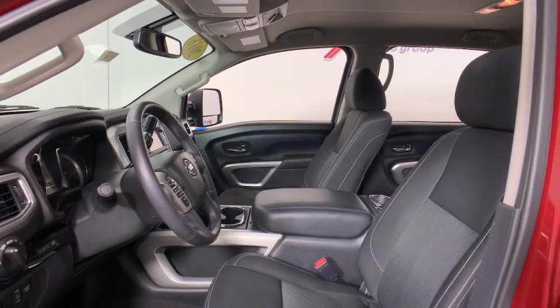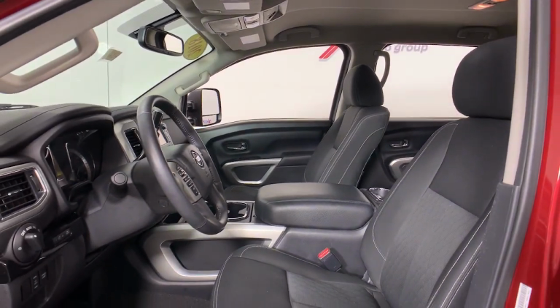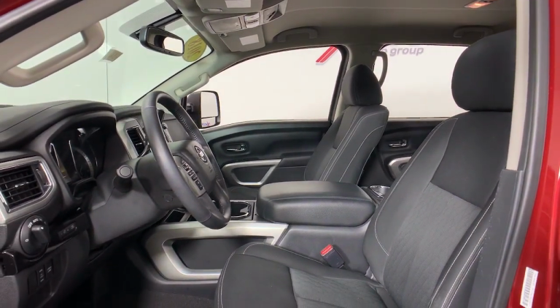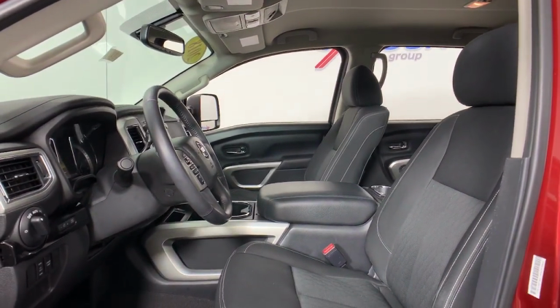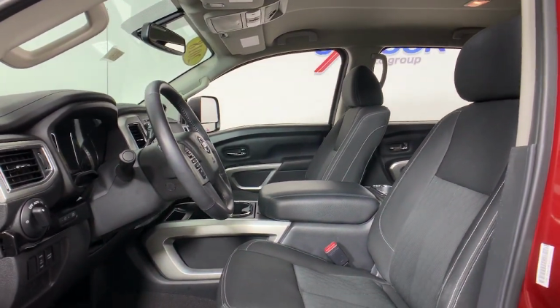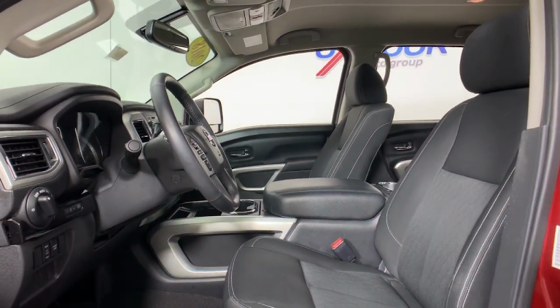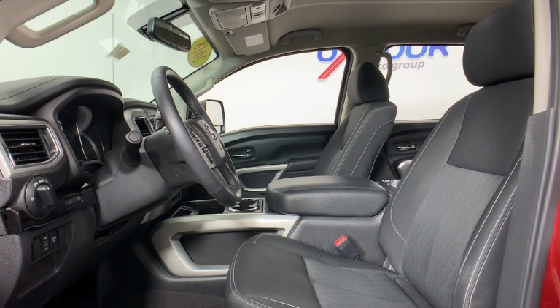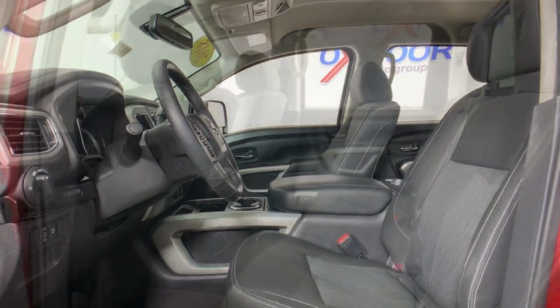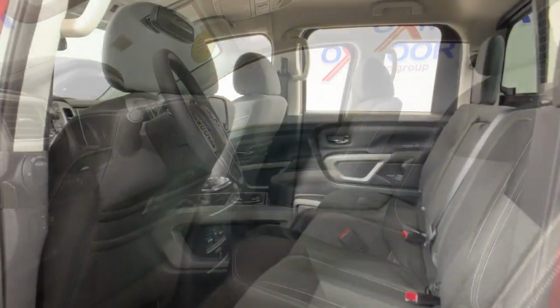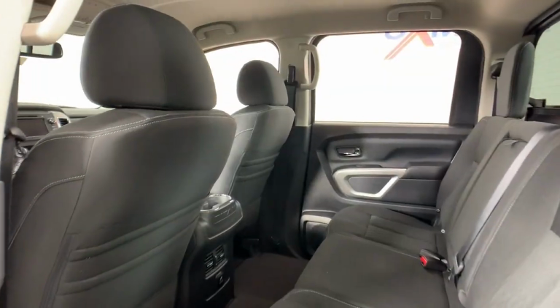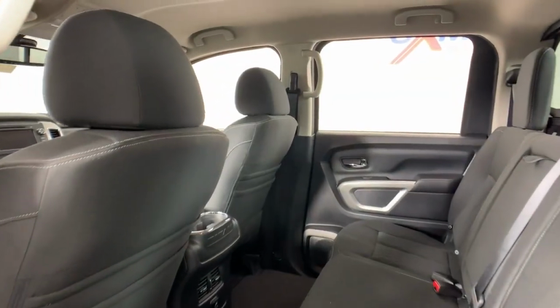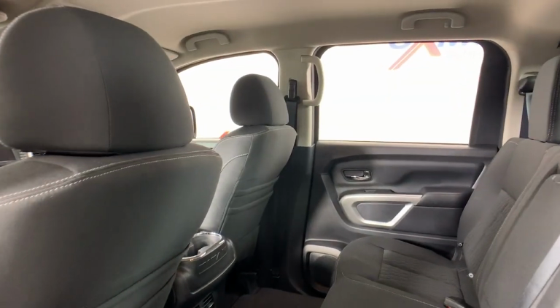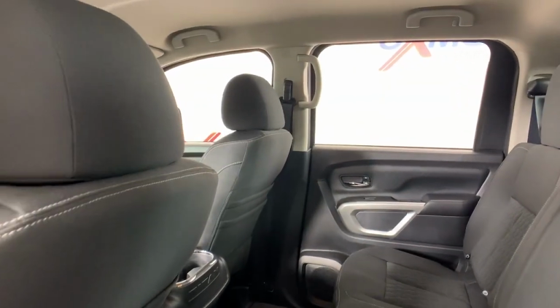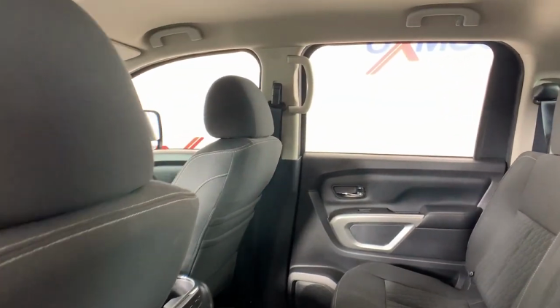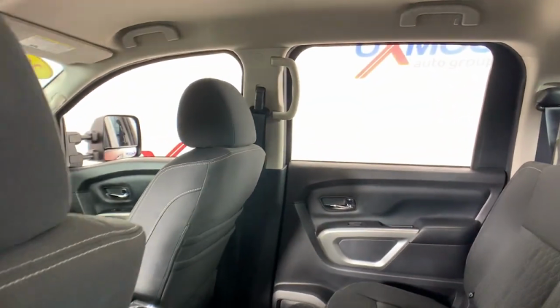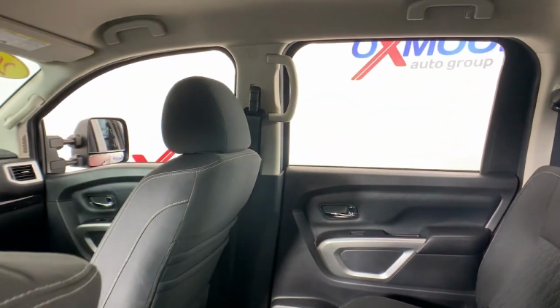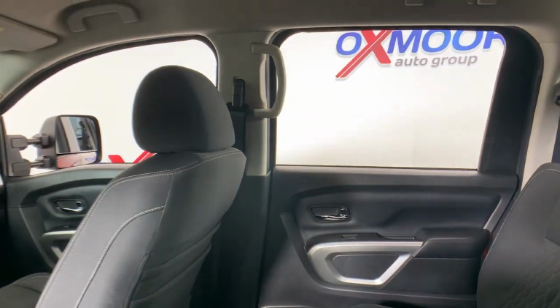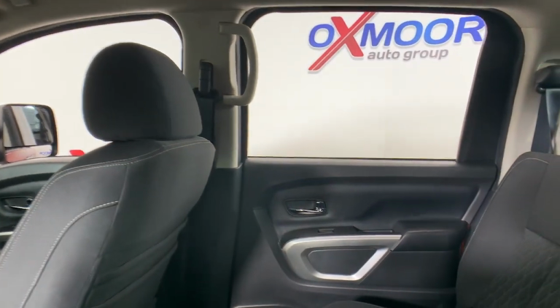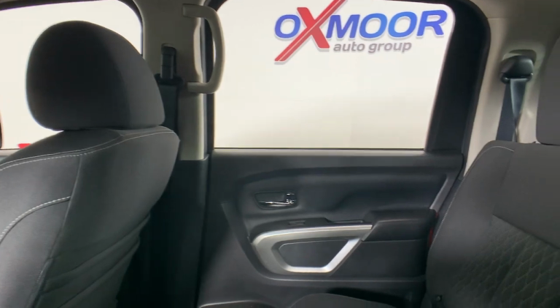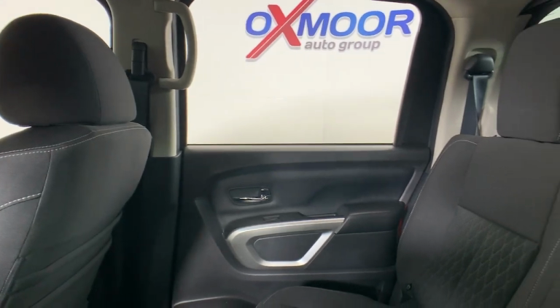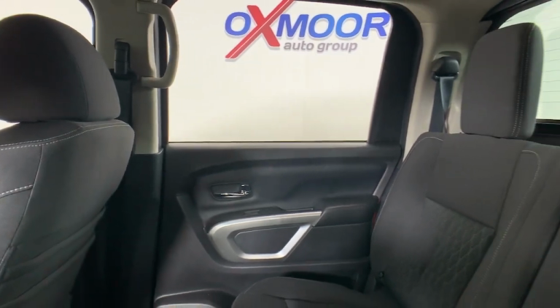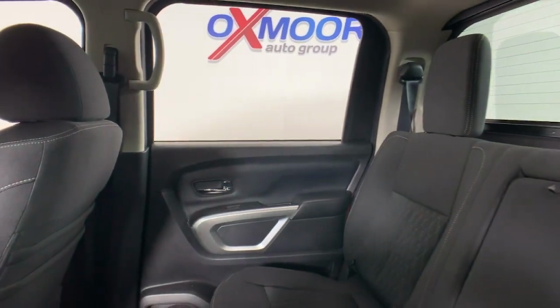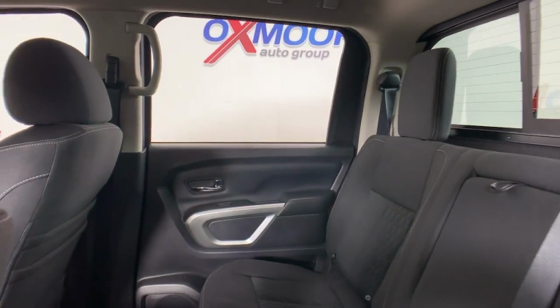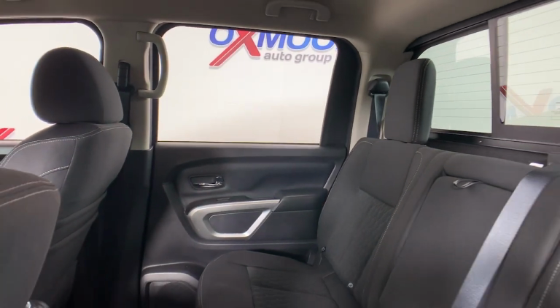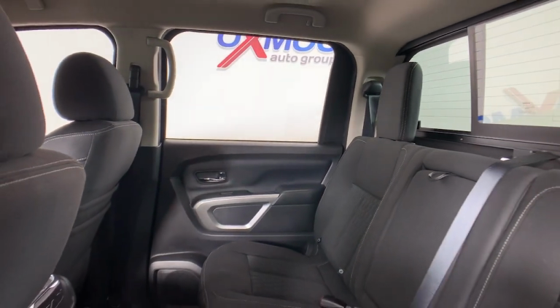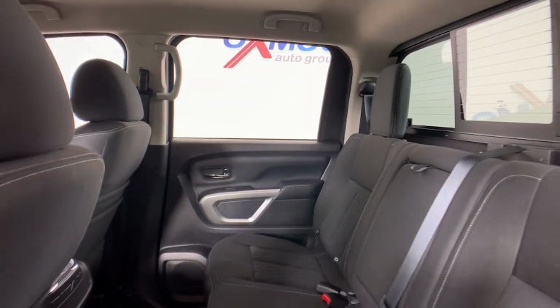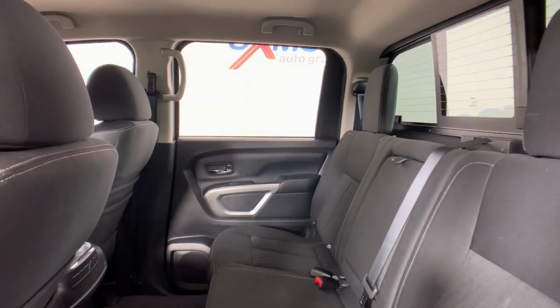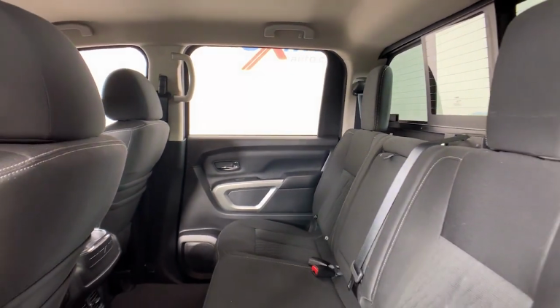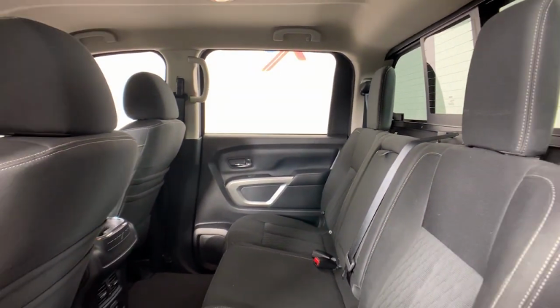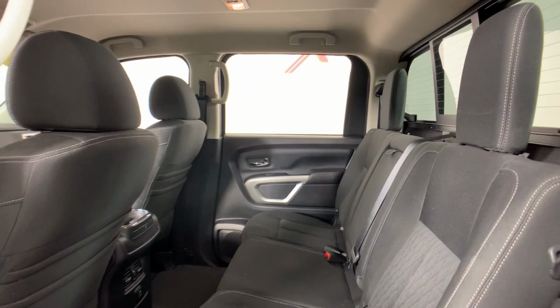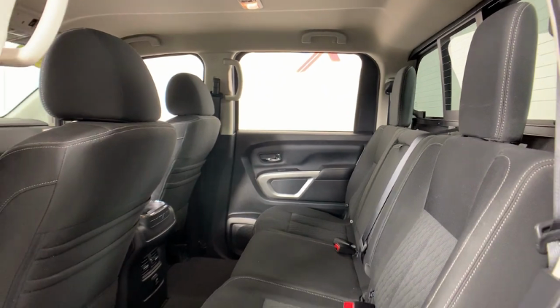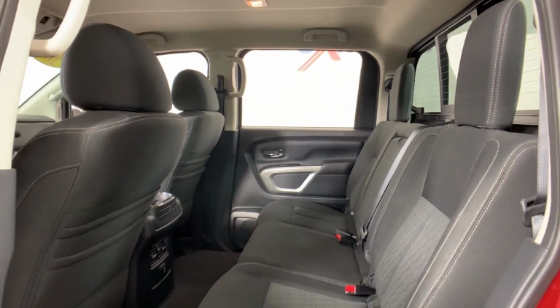The following are some of this vehicle's highlighted options: electronic stability control, rain sensing wipers, universal garage door opener, trip computer, power windows, four-wheel disc brakes, and power steering.